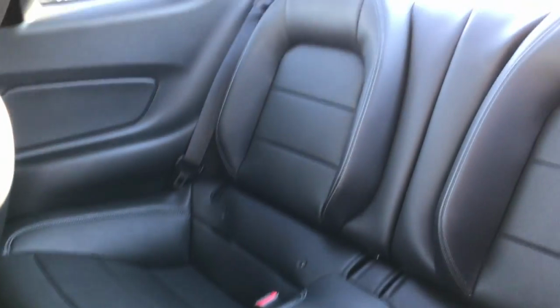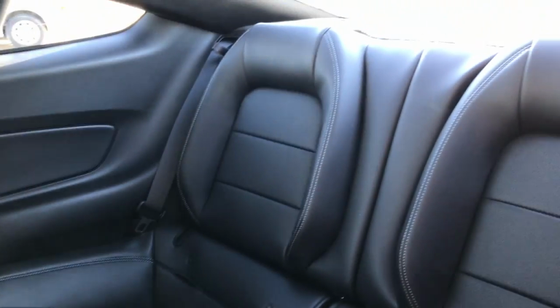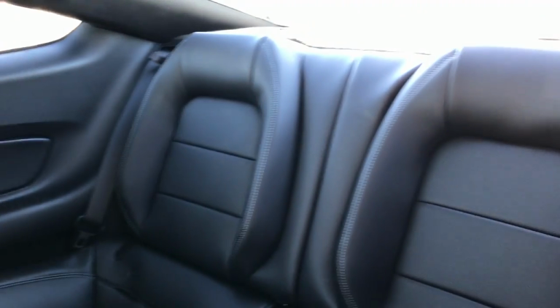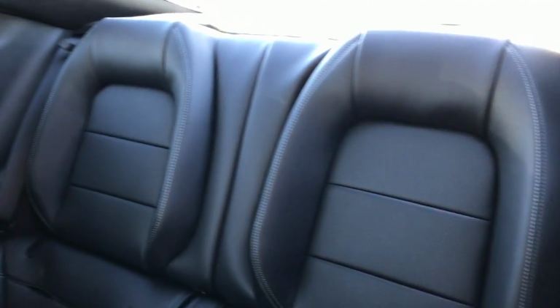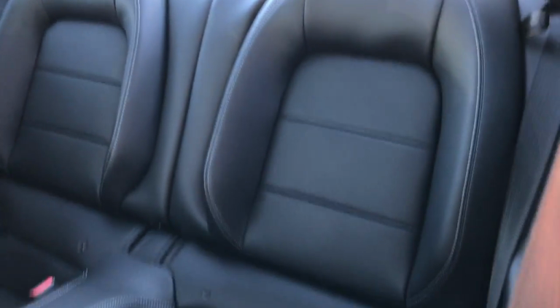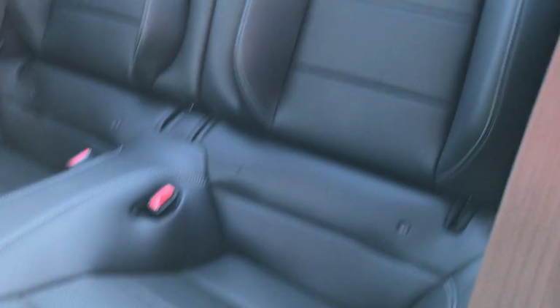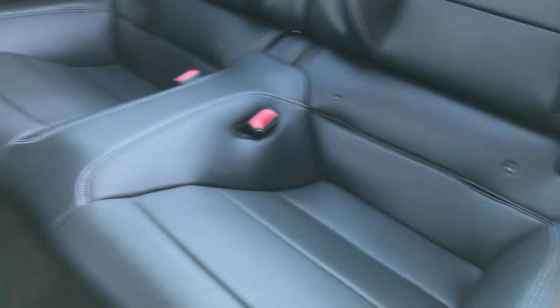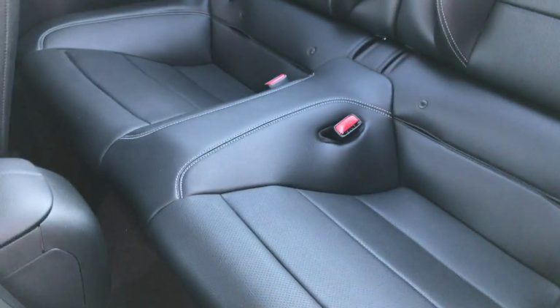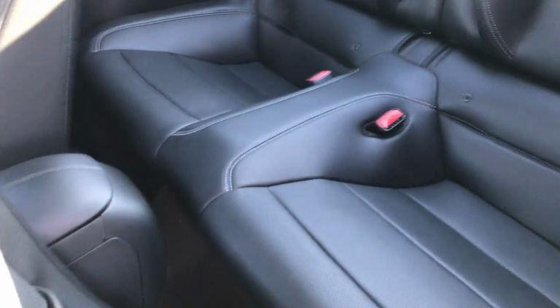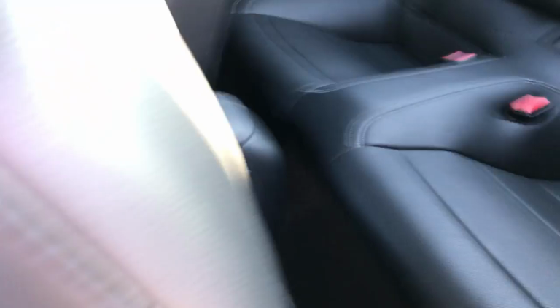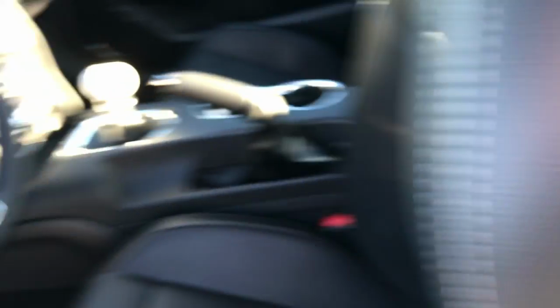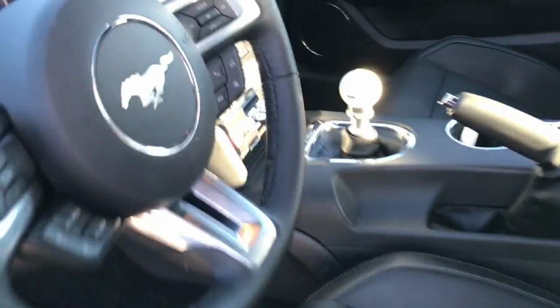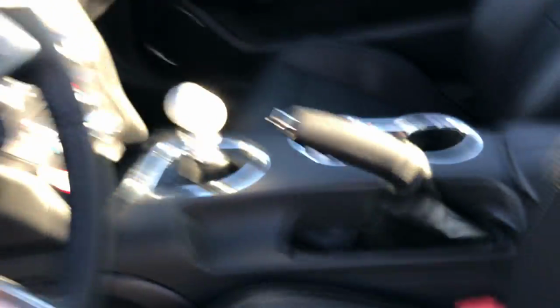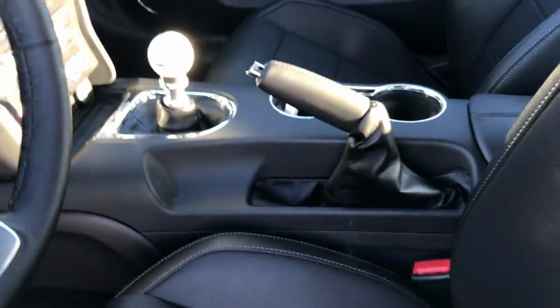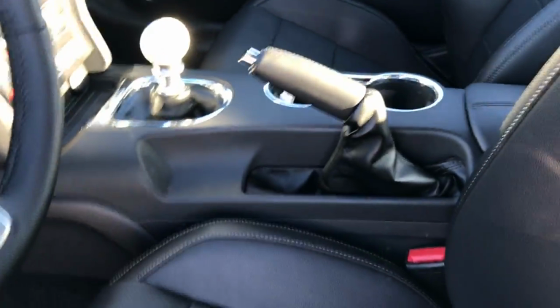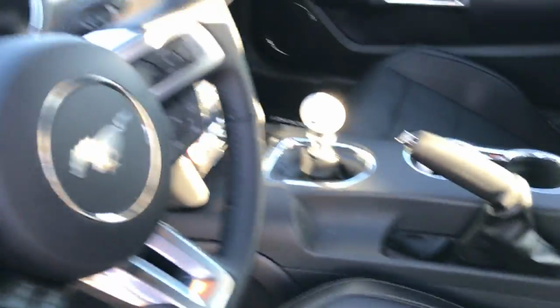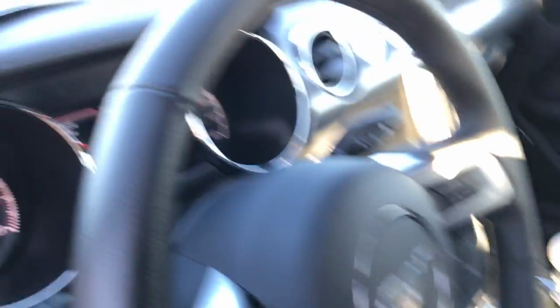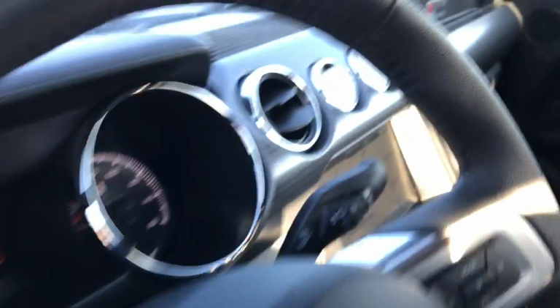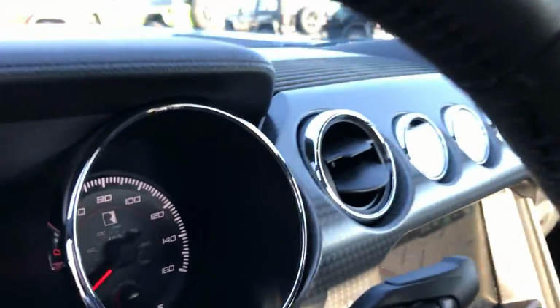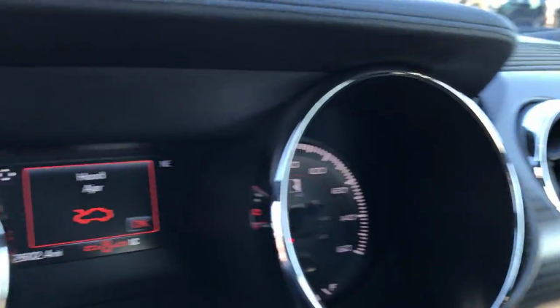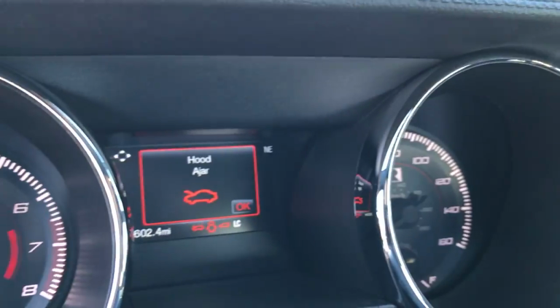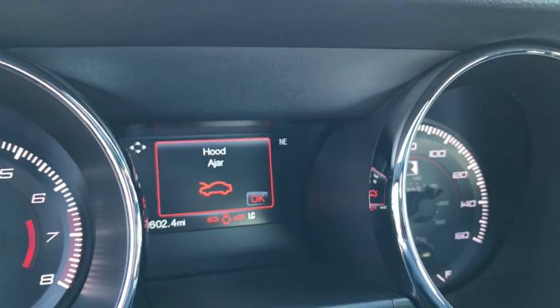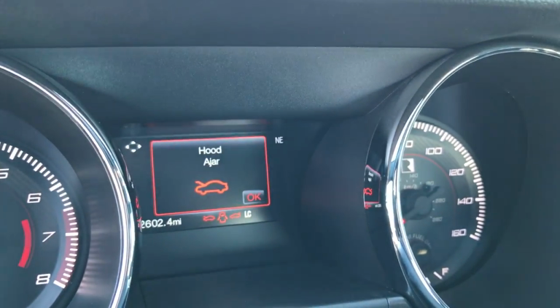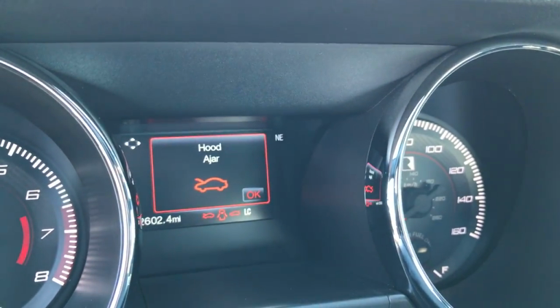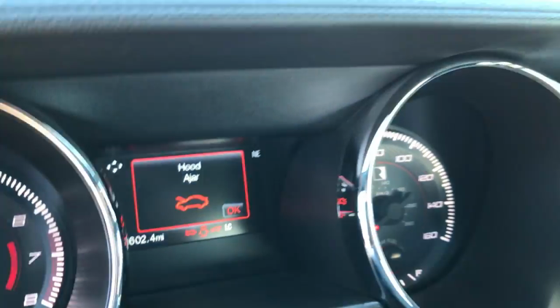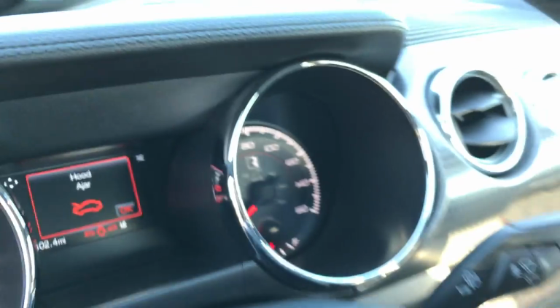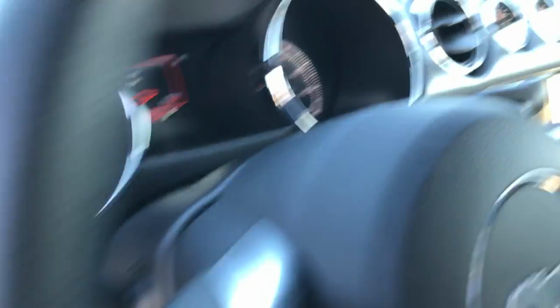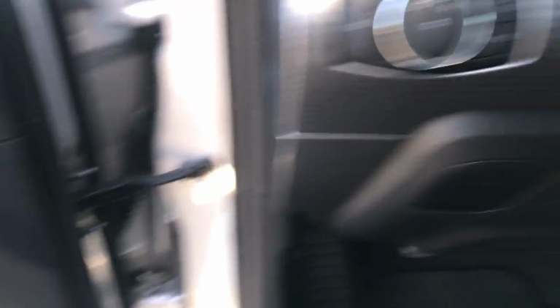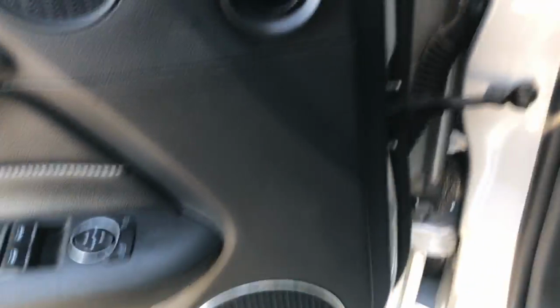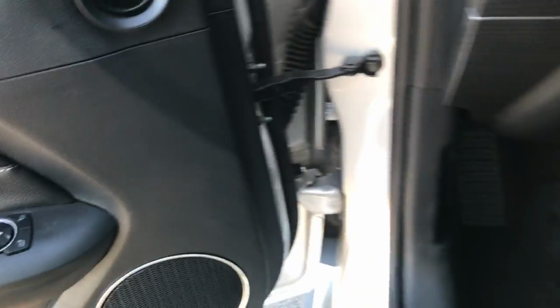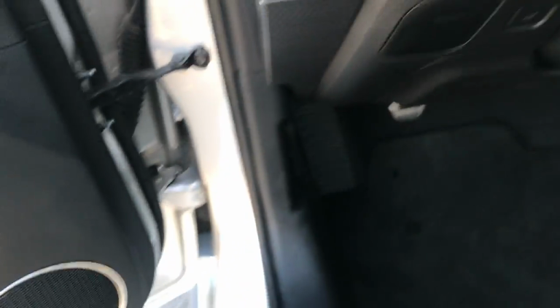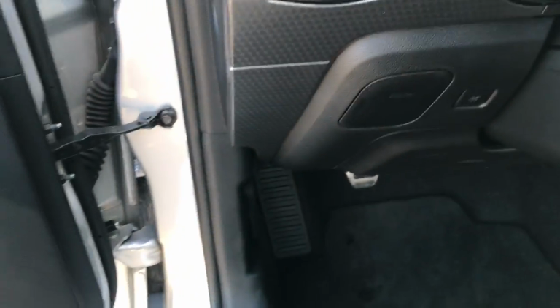The back seat is very clean — no rips or tears back there. This car is like new. It only has 2,602 miles on it, so basically new.